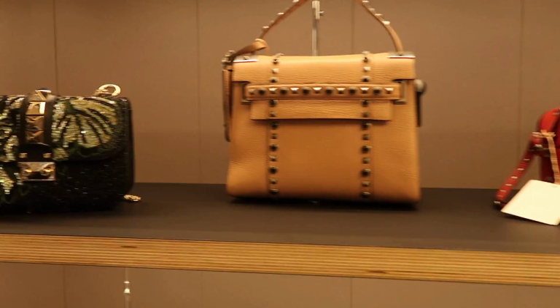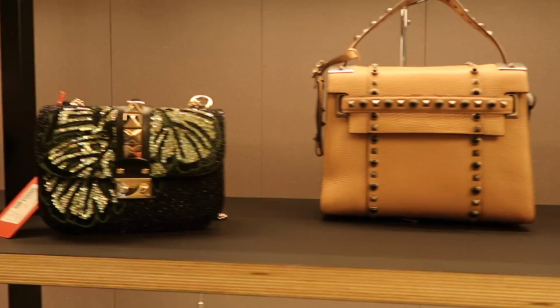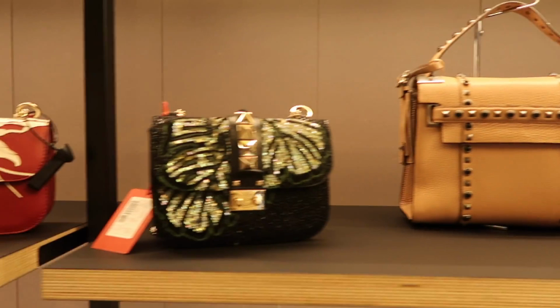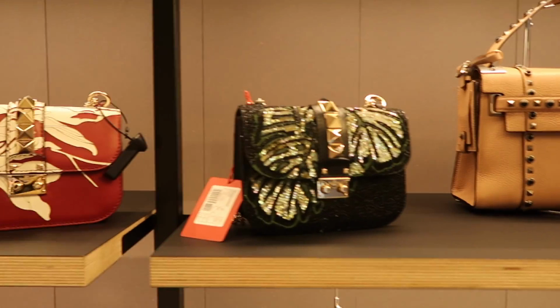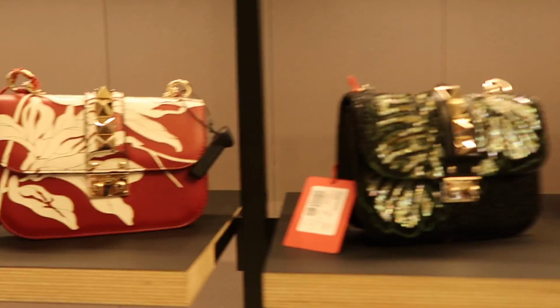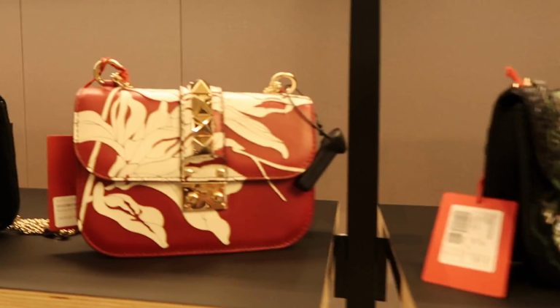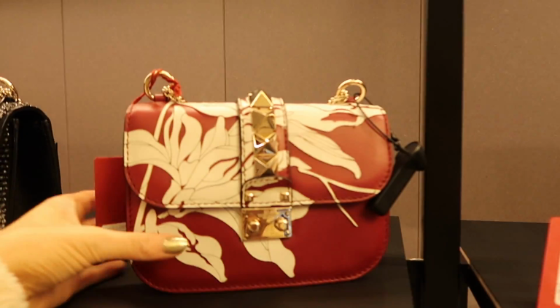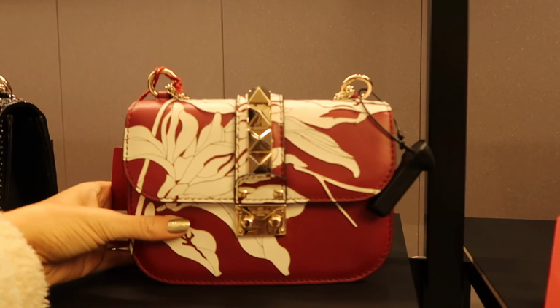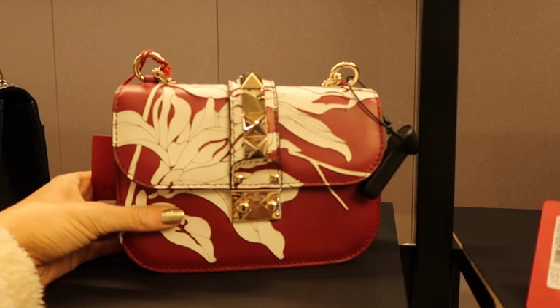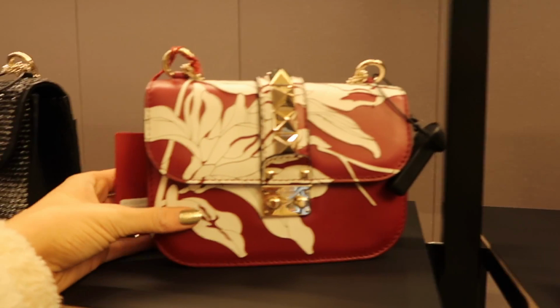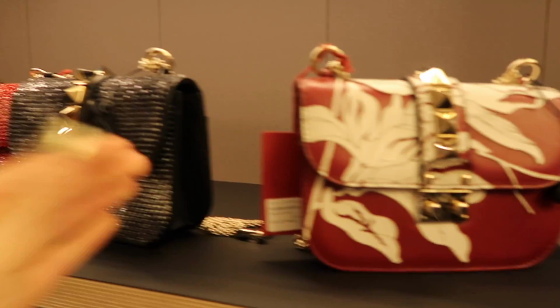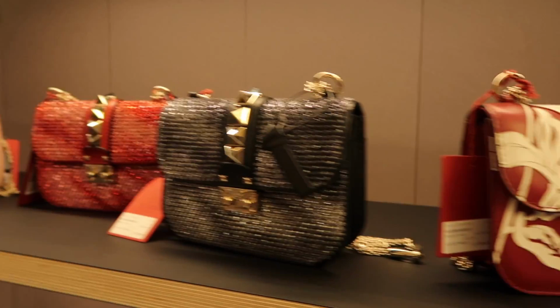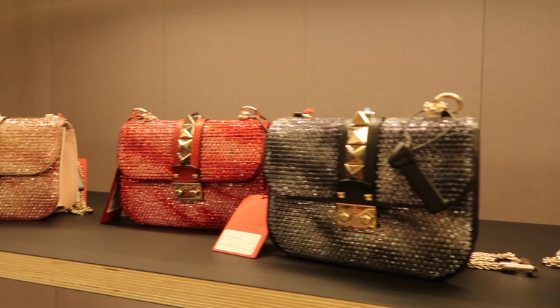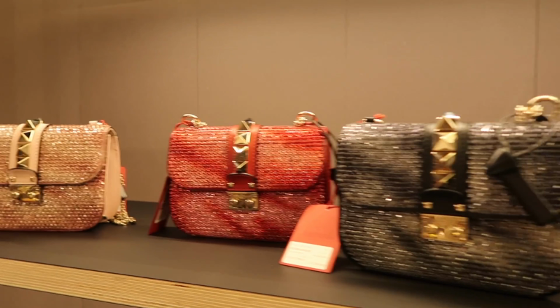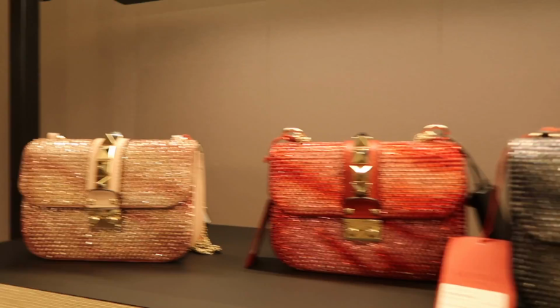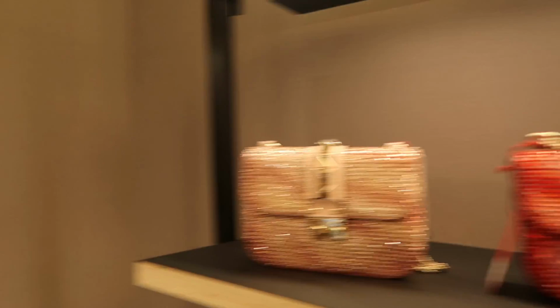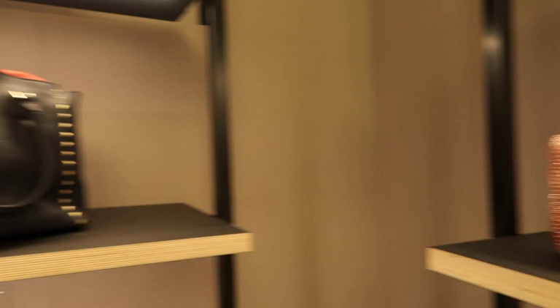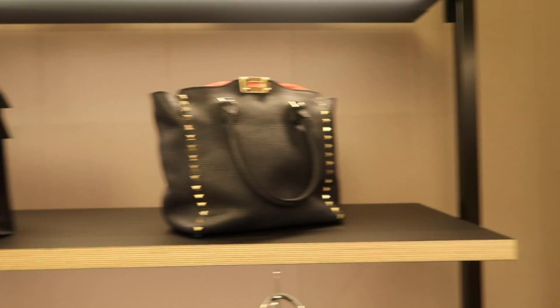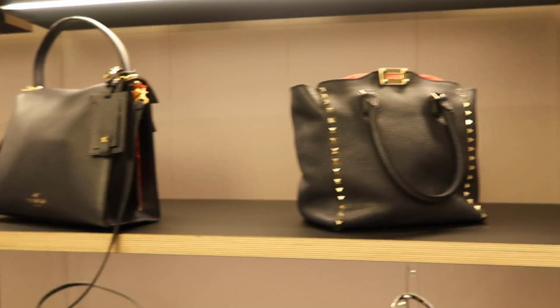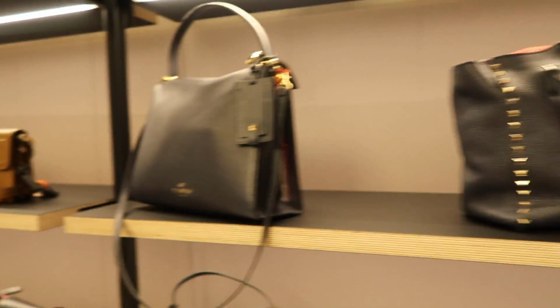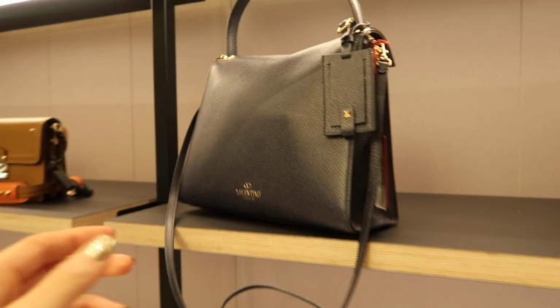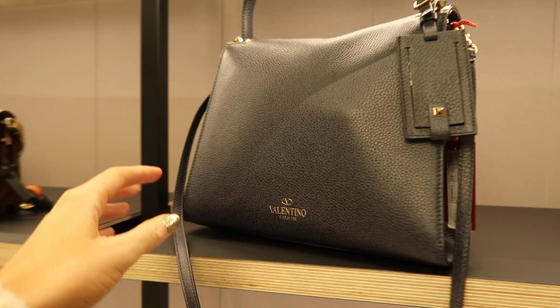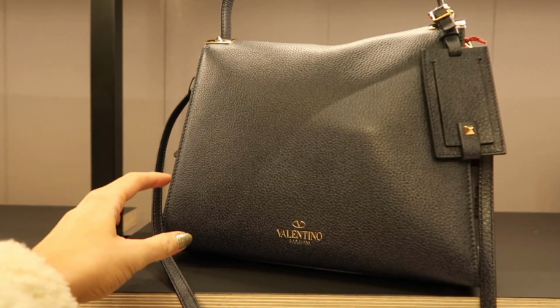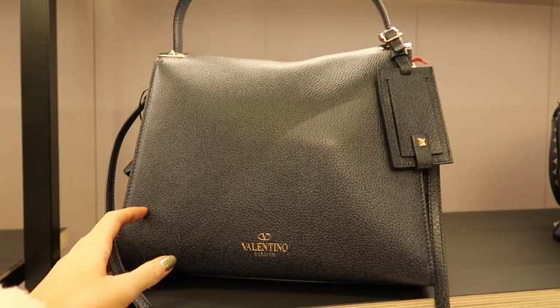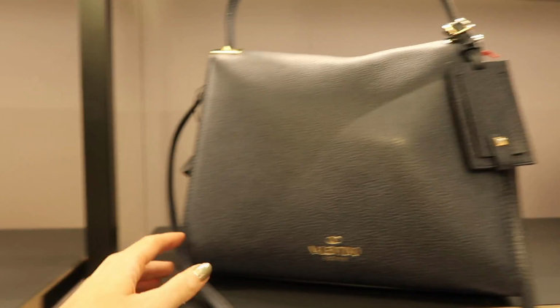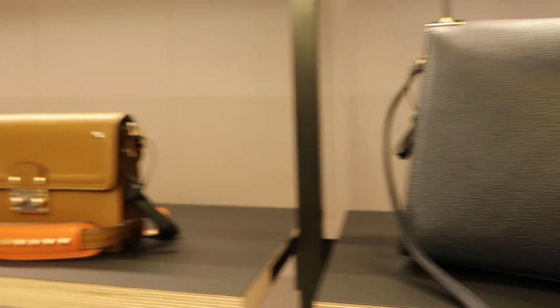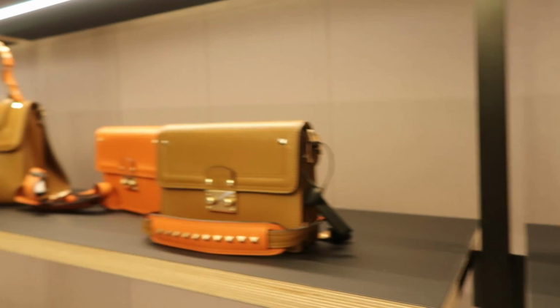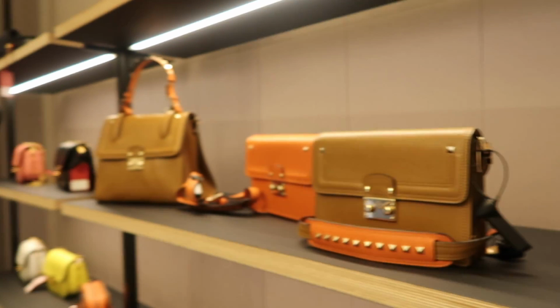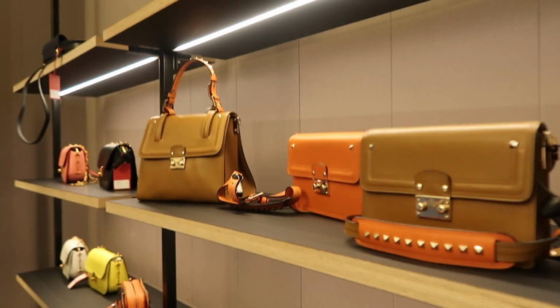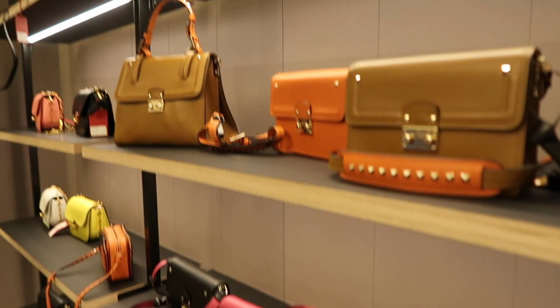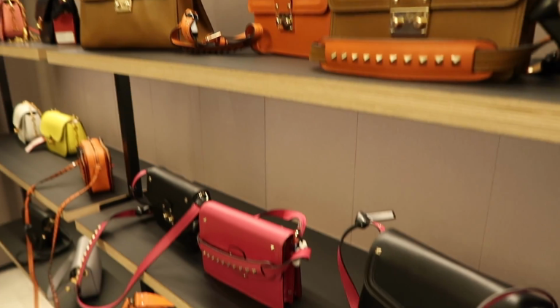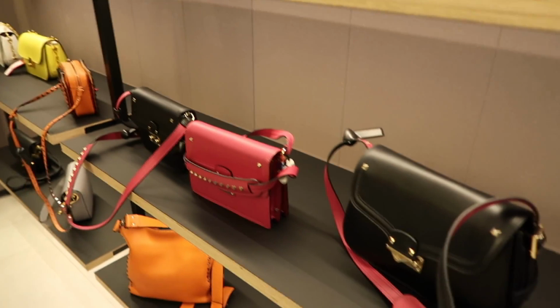Valentino had a lot of bags - a lot of them were very sparkly. I love this one so much; they were kind of a random size which is why I didn't get one, because I'm going for more of a big bag. But I actually really liked the collection in Valentino - it was really good.